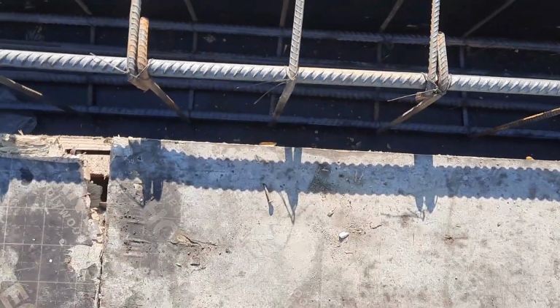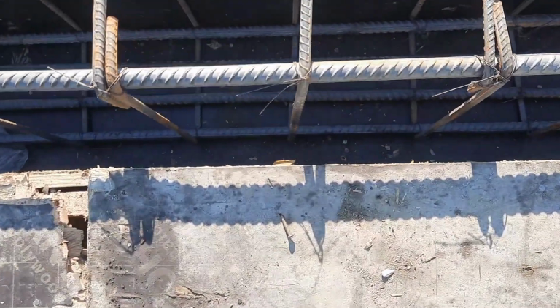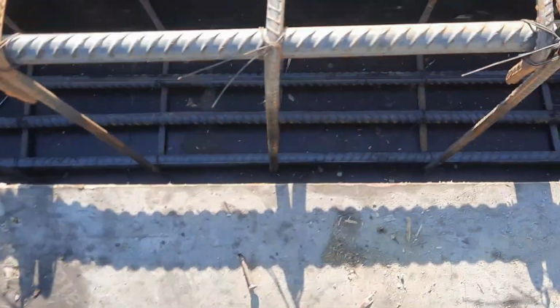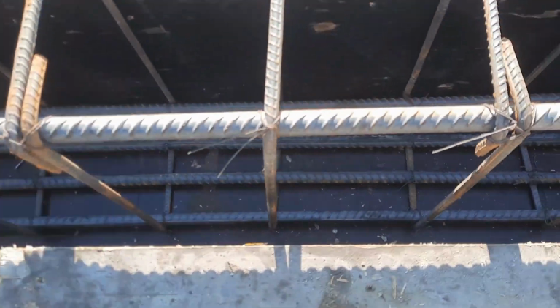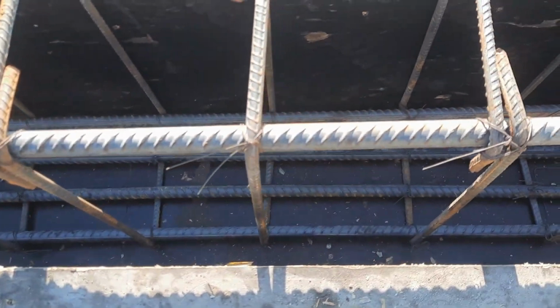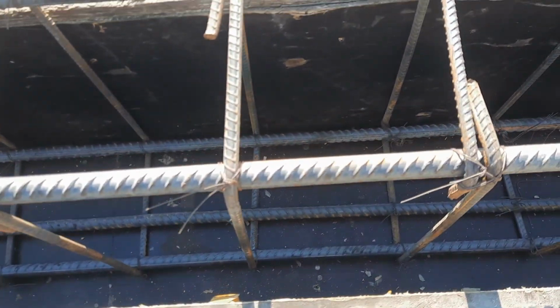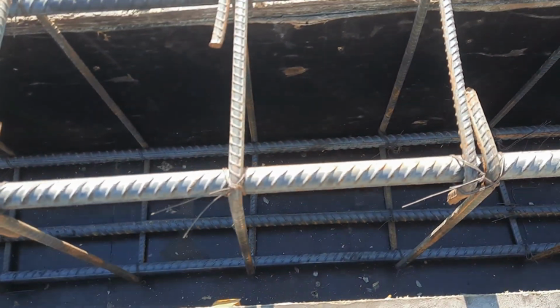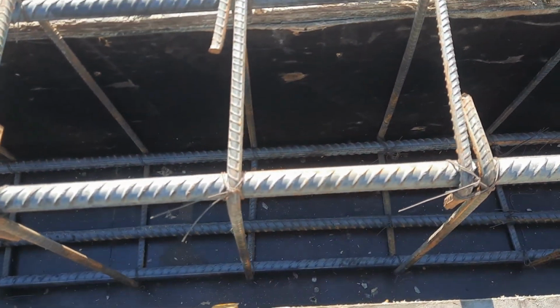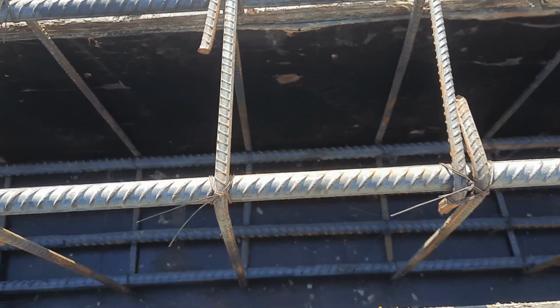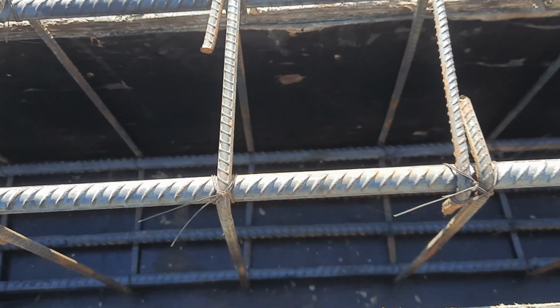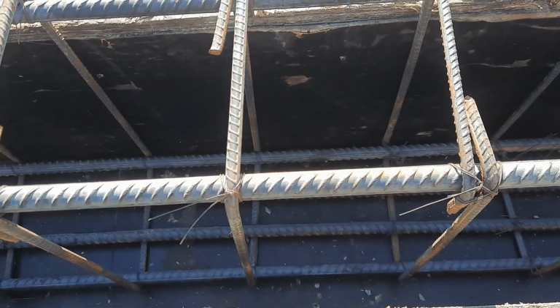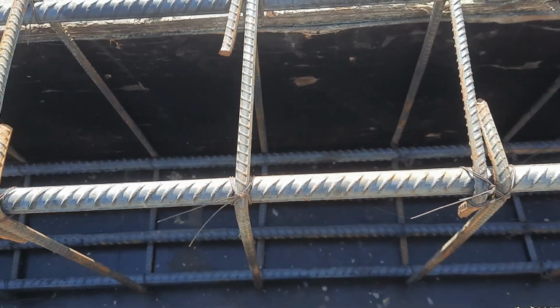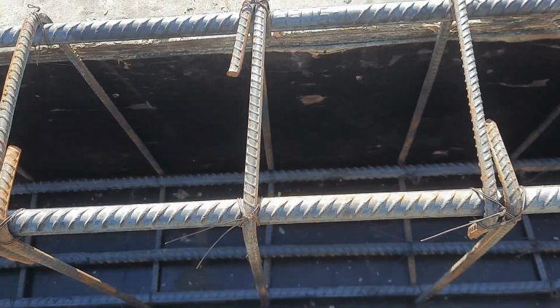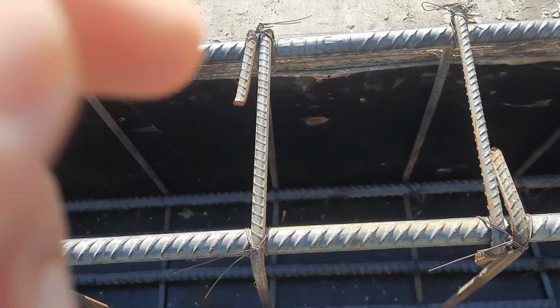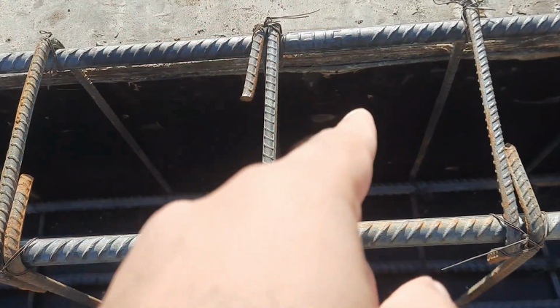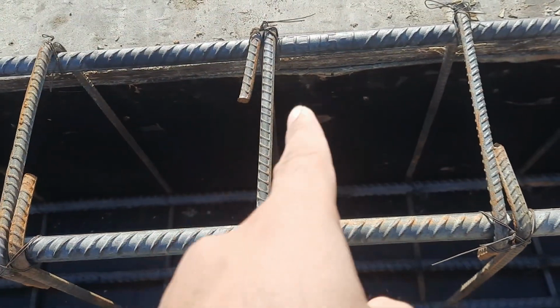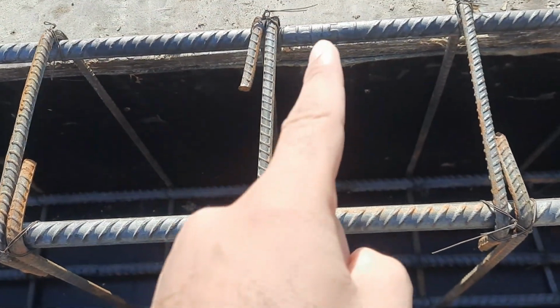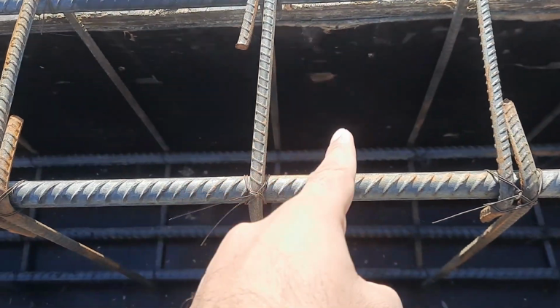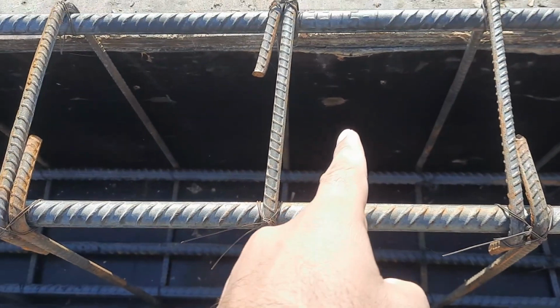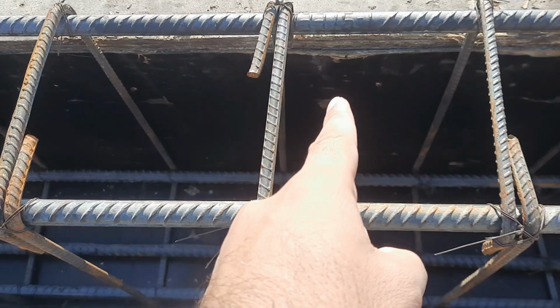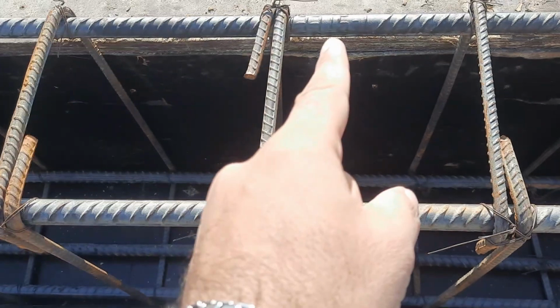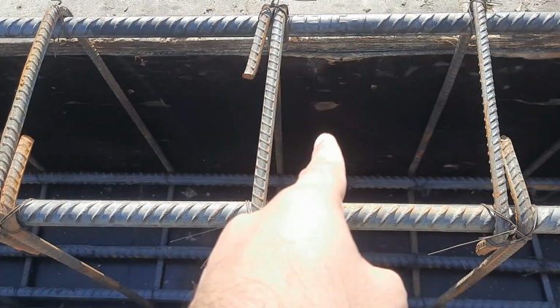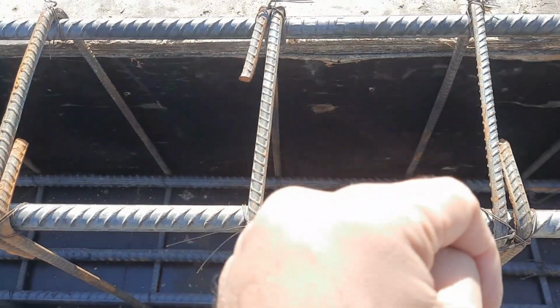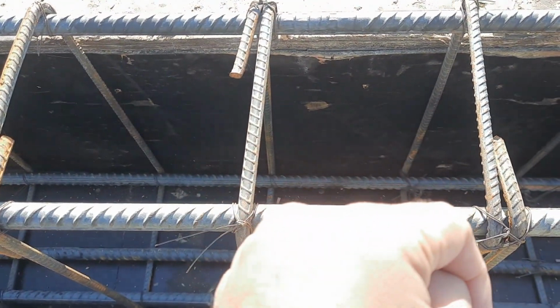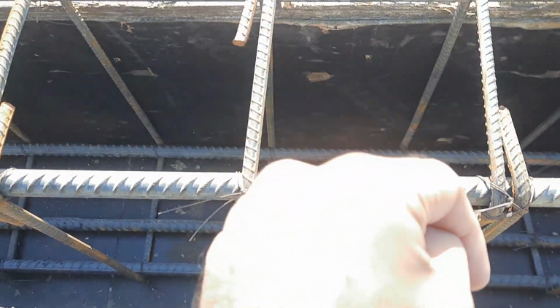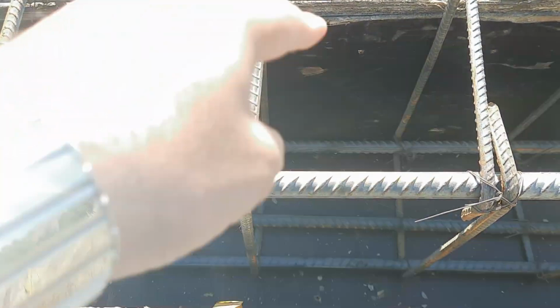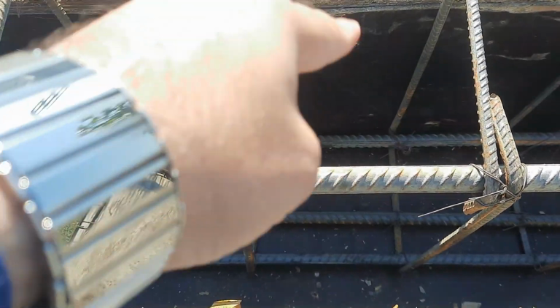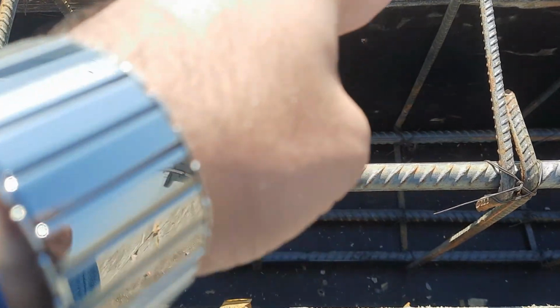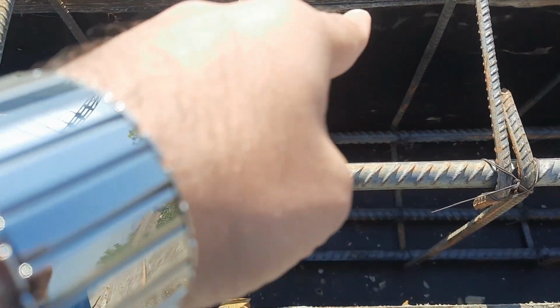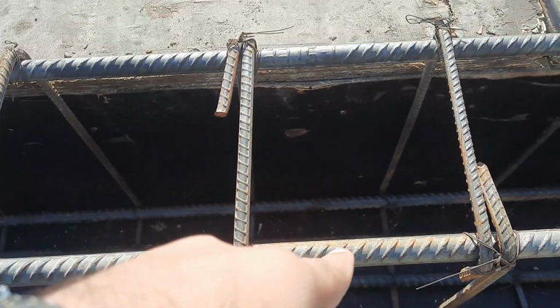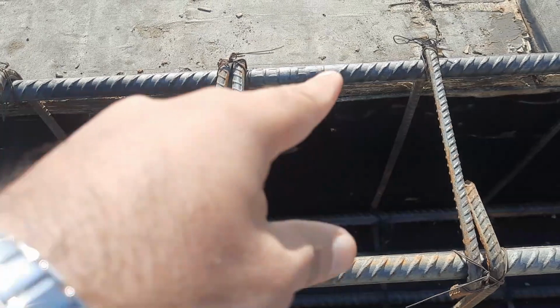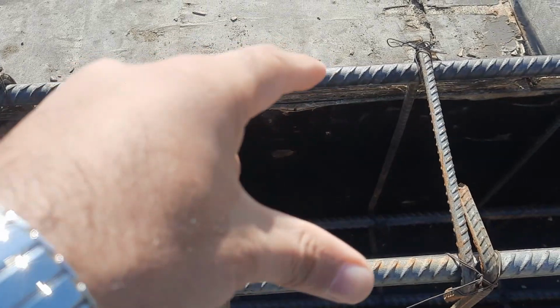Let me guide you for the size of this beam, which is 12 by 18 inches — width is 12 inches and depth is 18 inches. As you can see clearly, depth is 18 inches with slab and width is 12 inches.